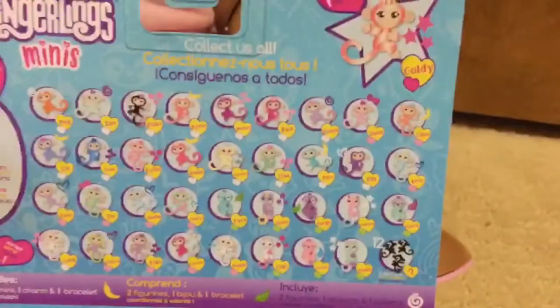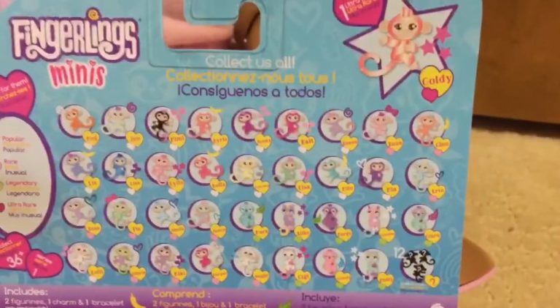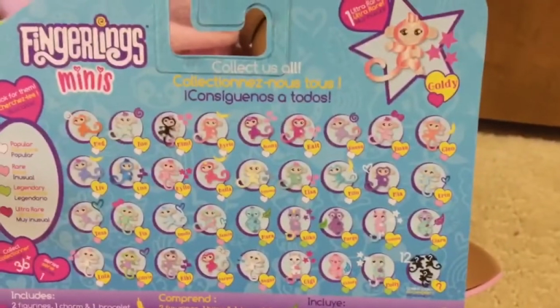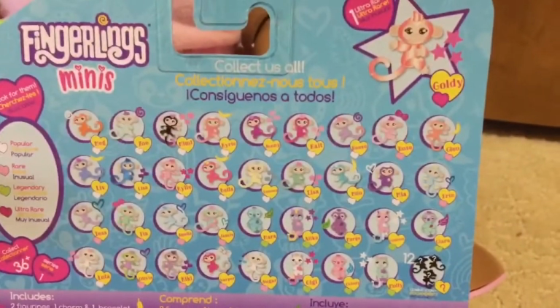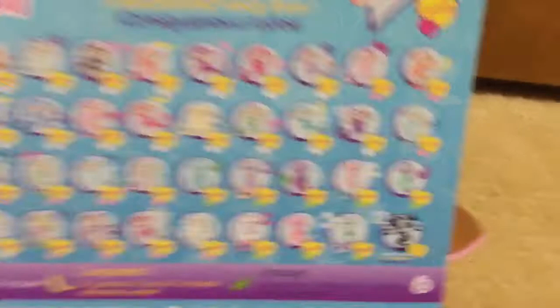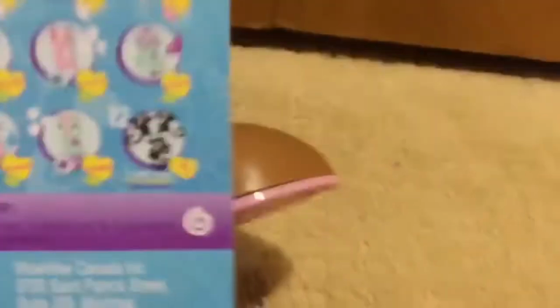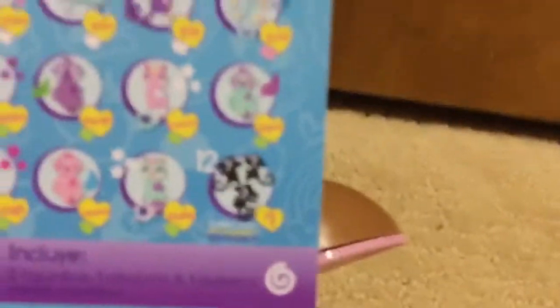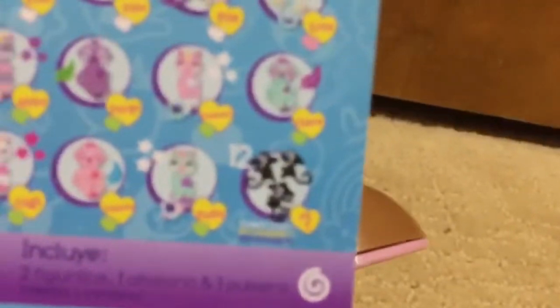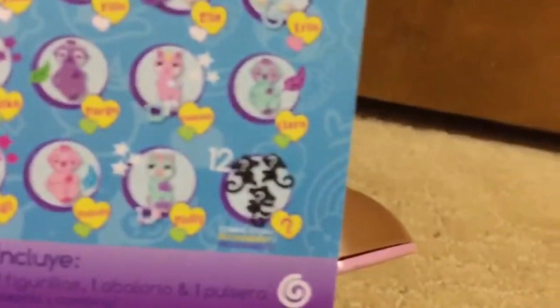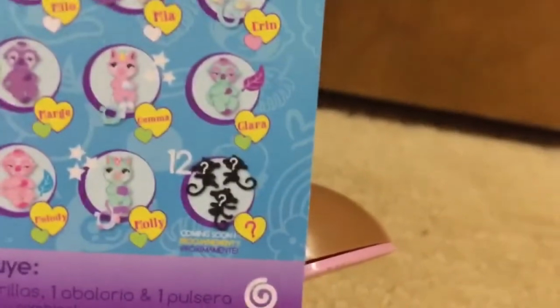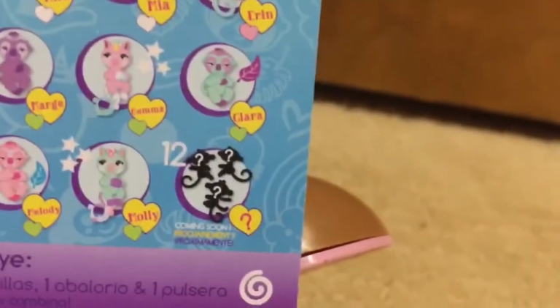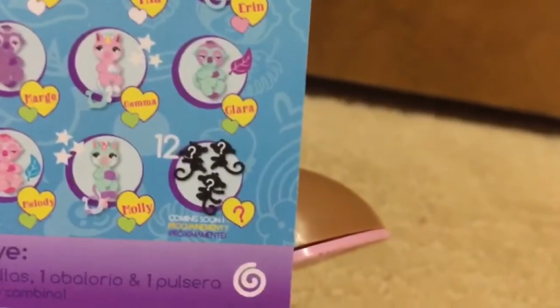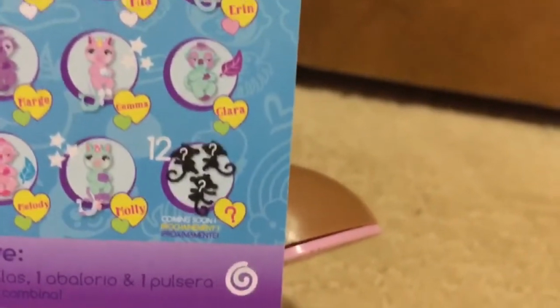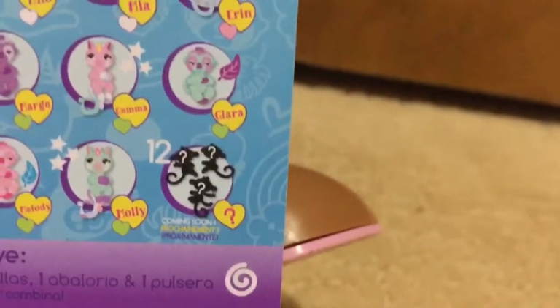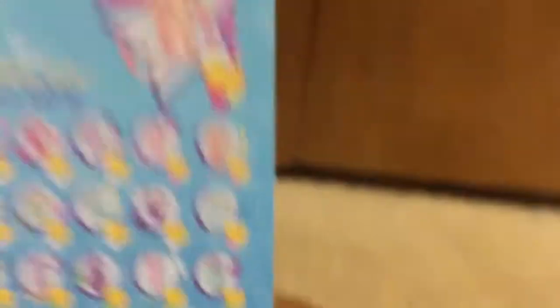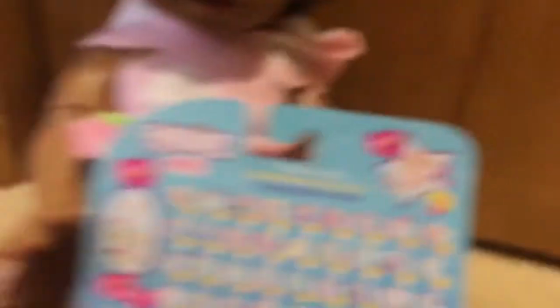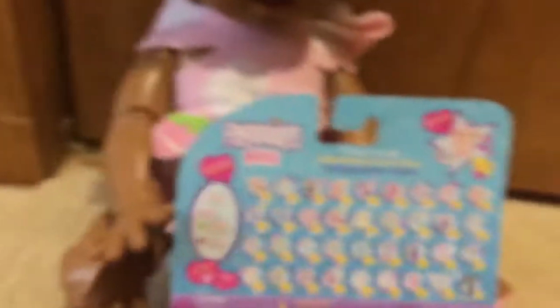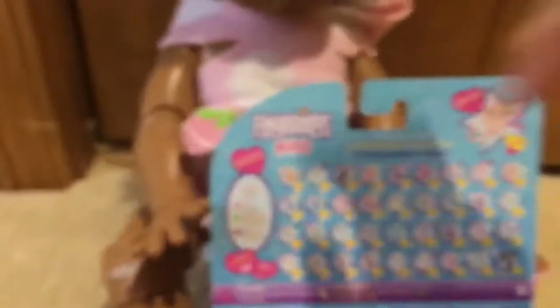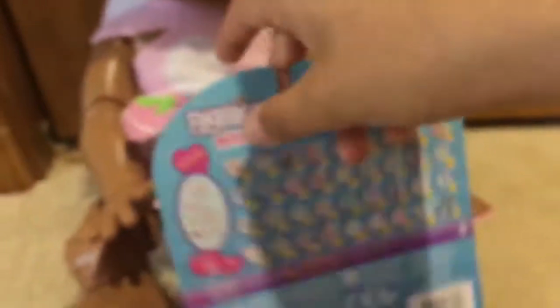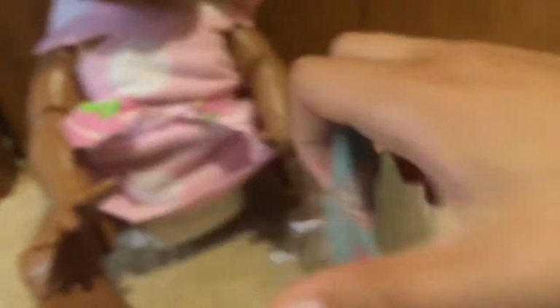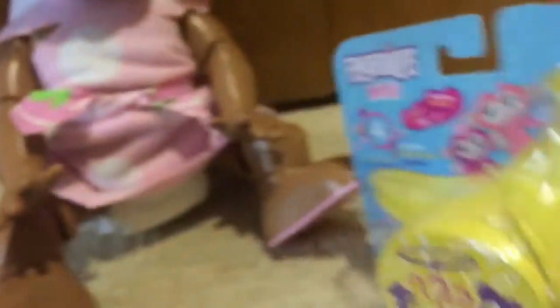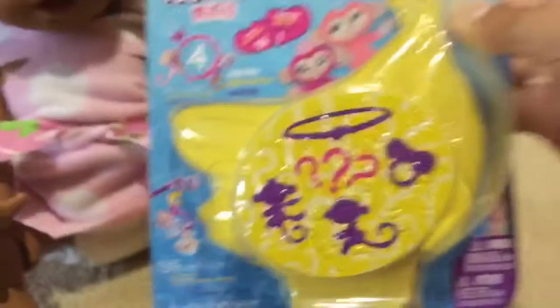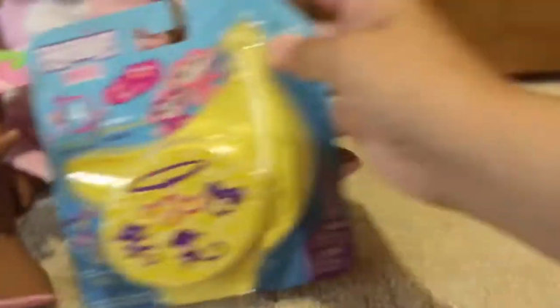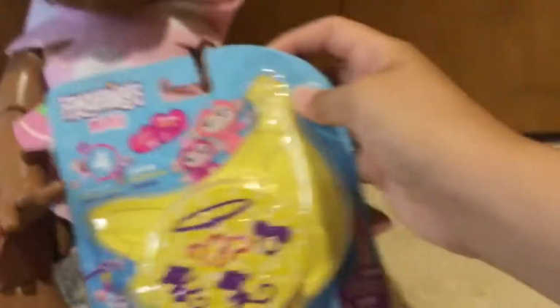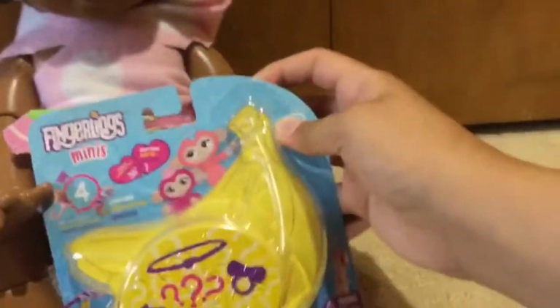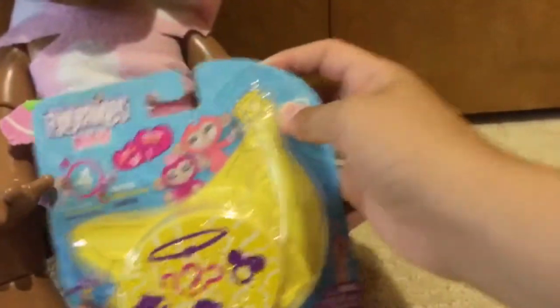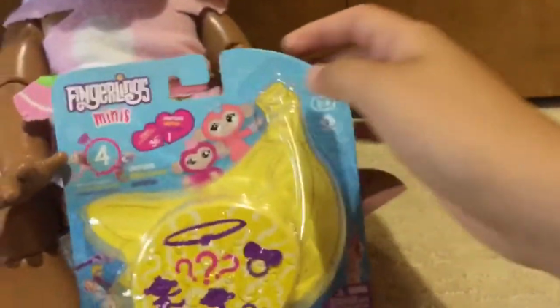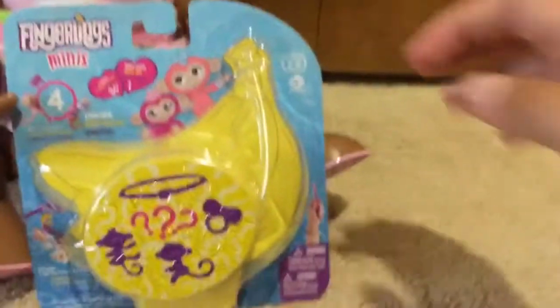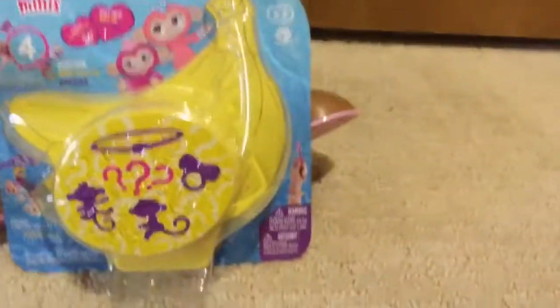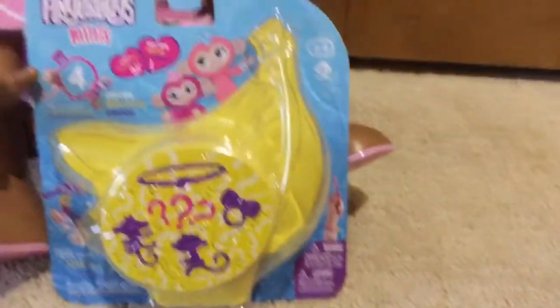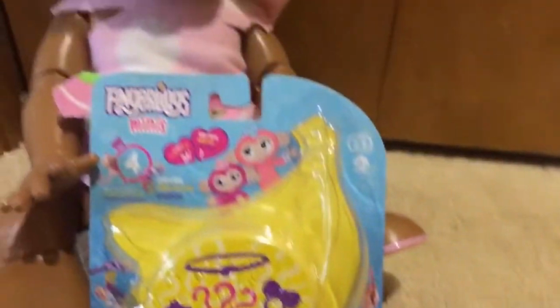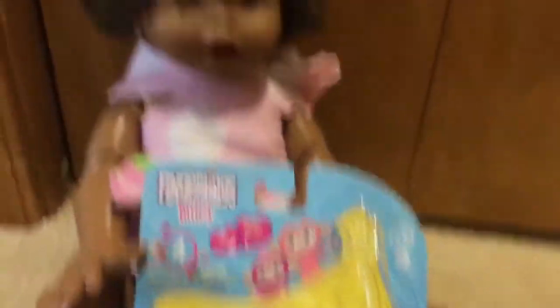Here are all the characters, and some are coming soon. All right, let's open it up!